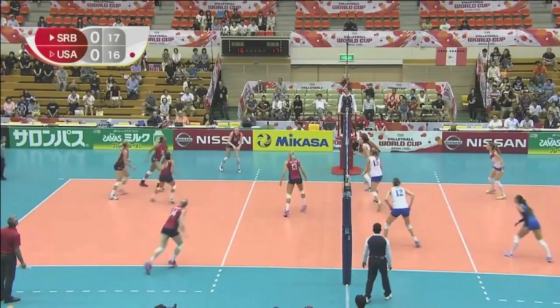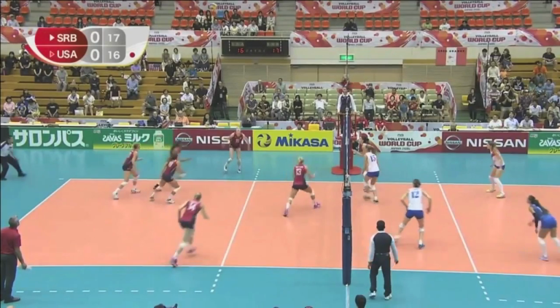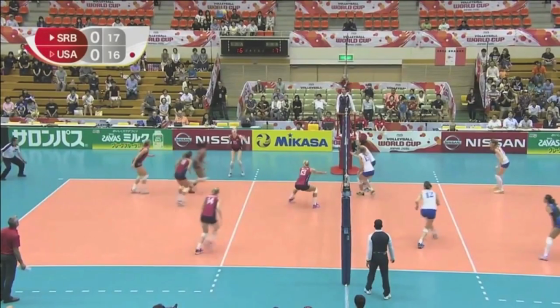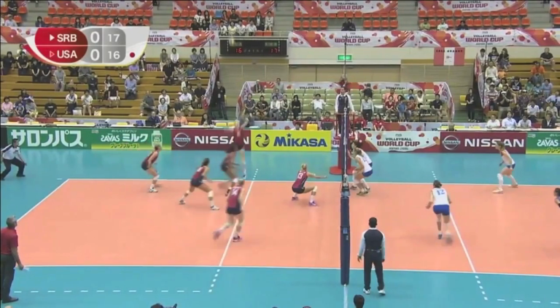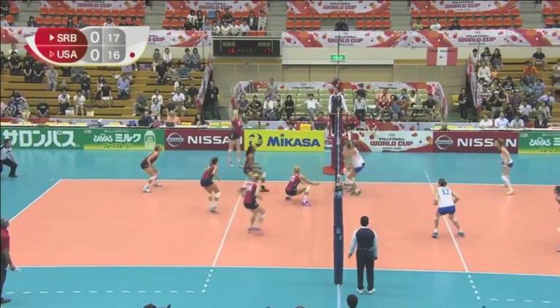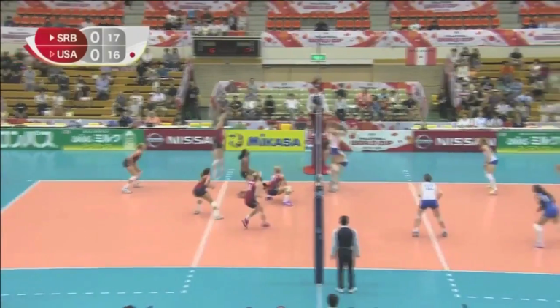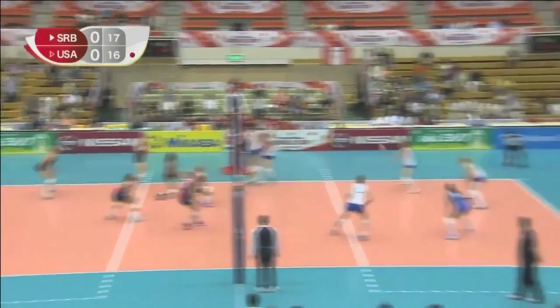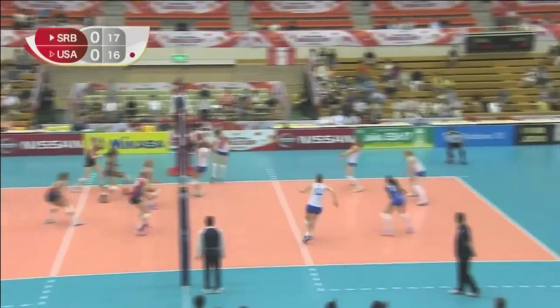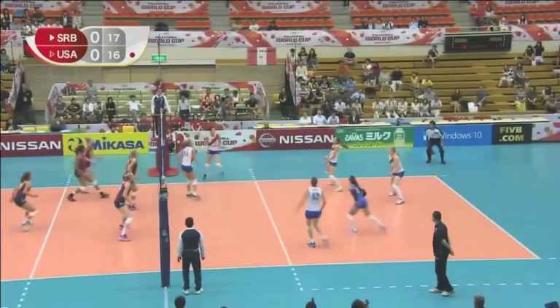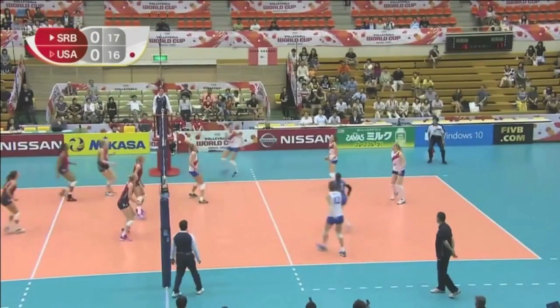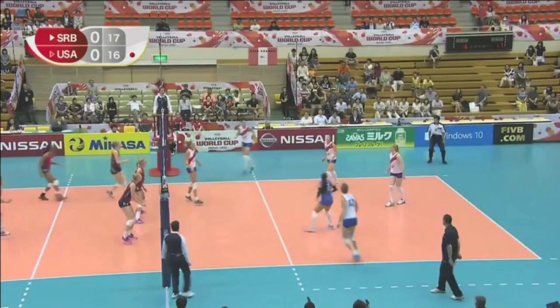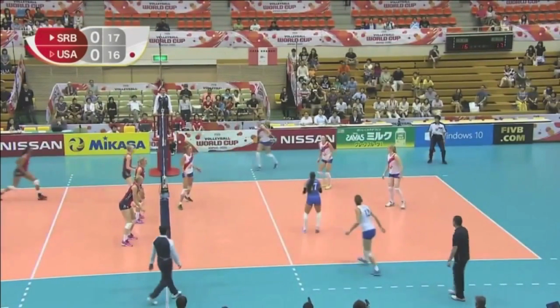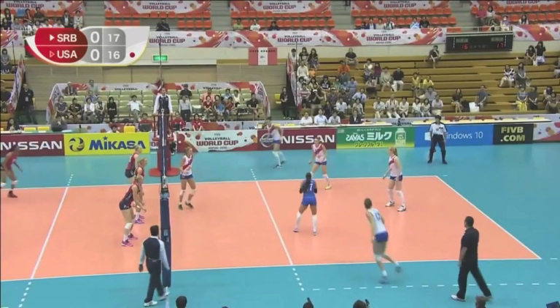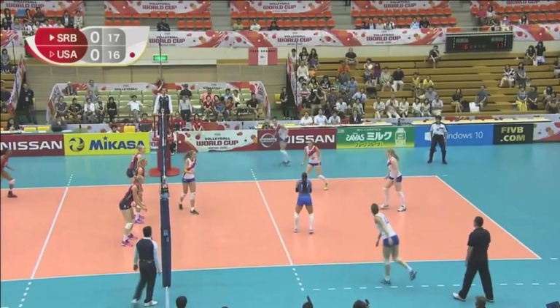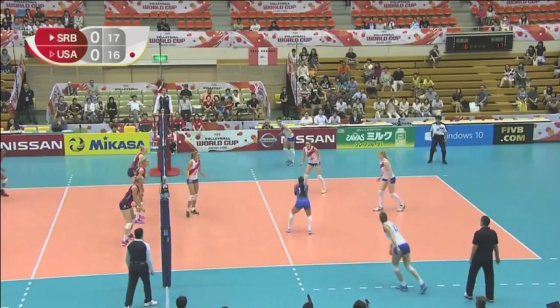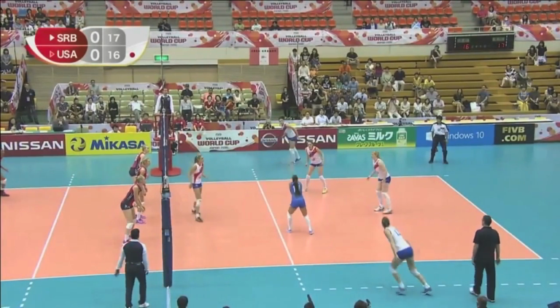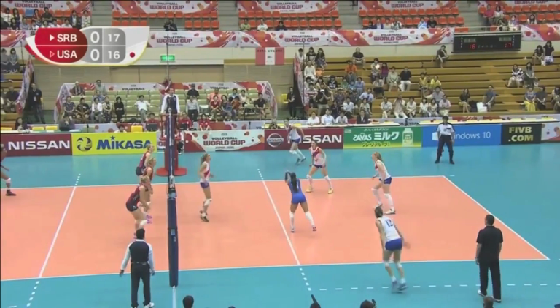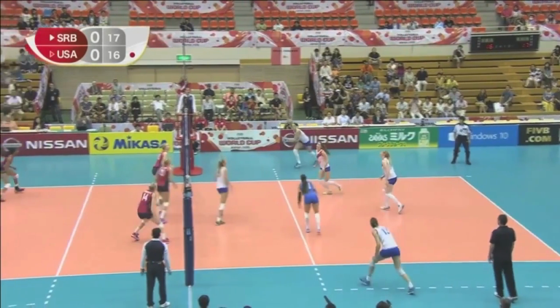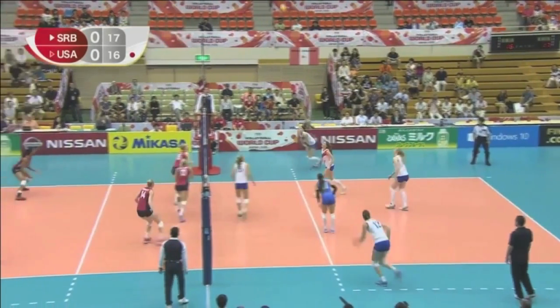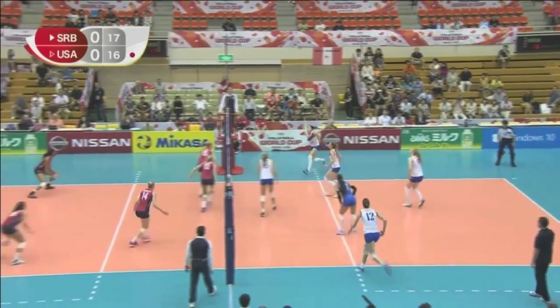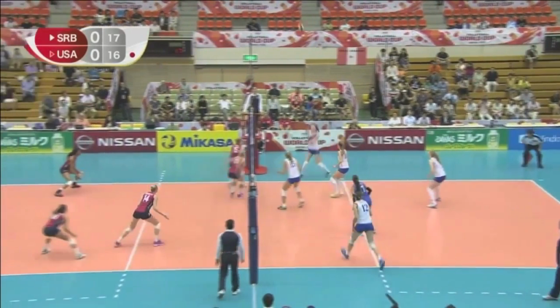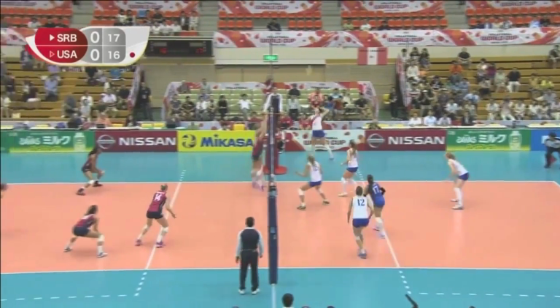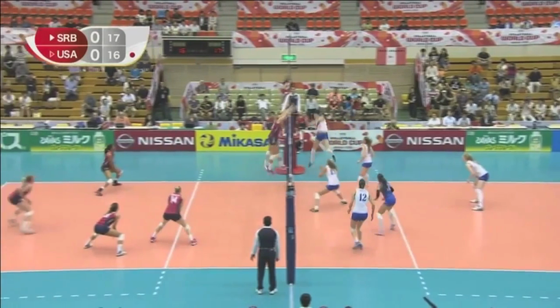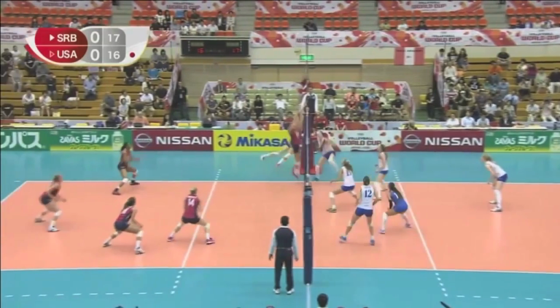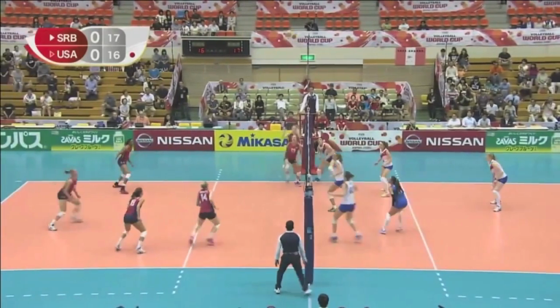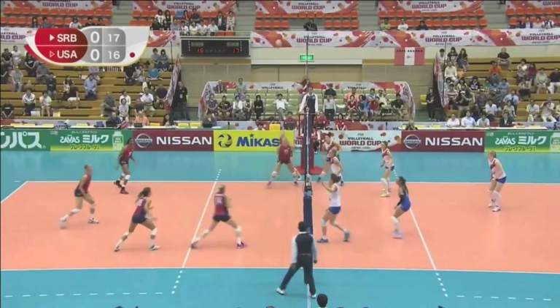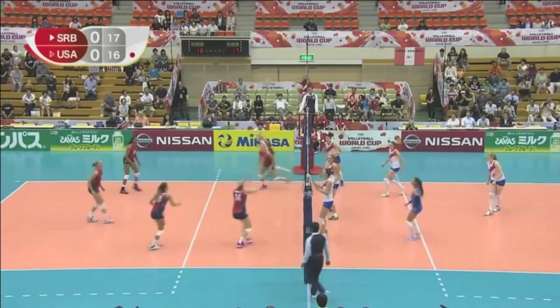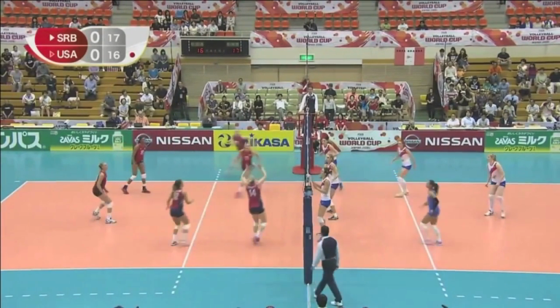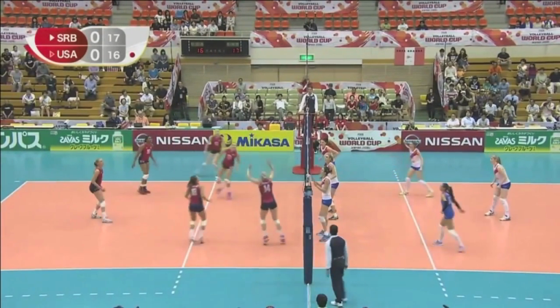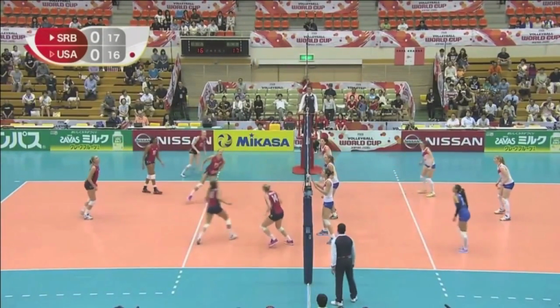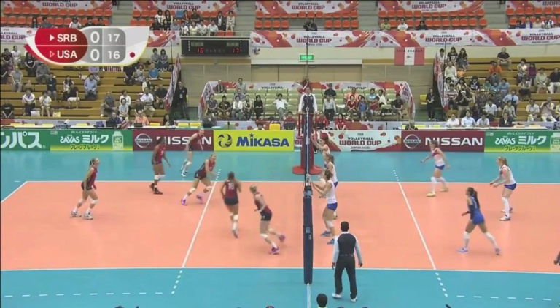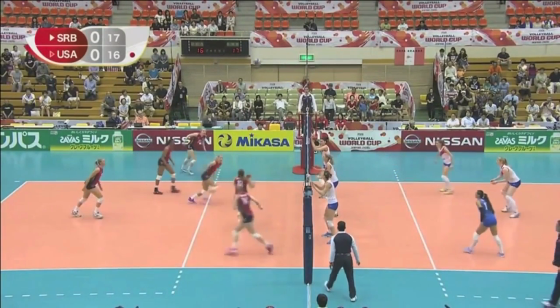Good slowdown in the block. Hill just goes line, makes Ognenovic play the ball. So no setter now putting it up. Better chance now for the USA.